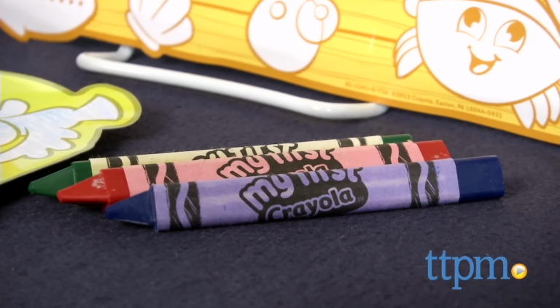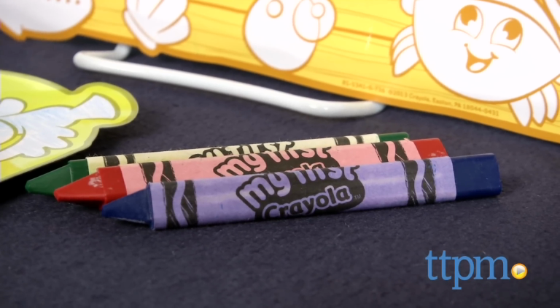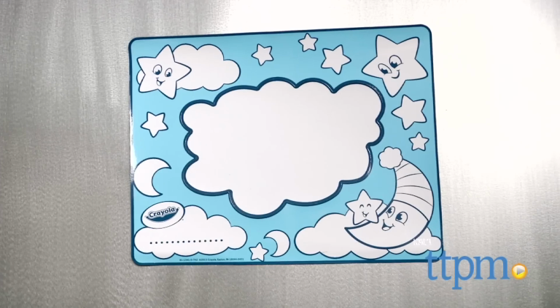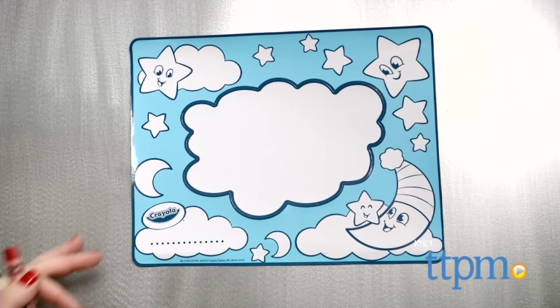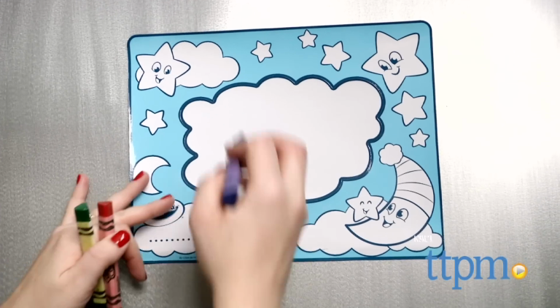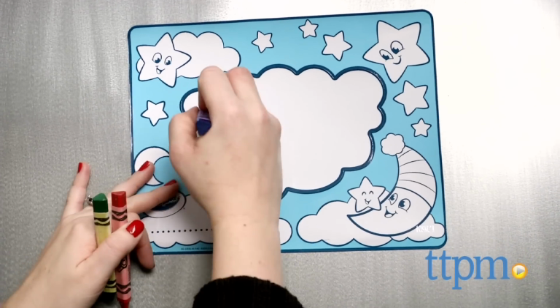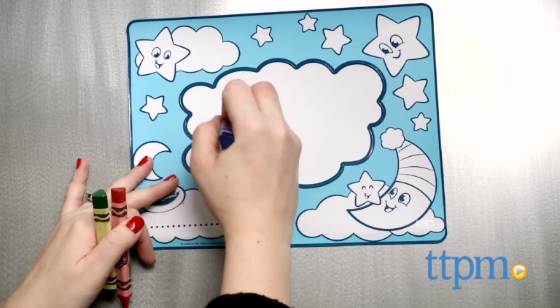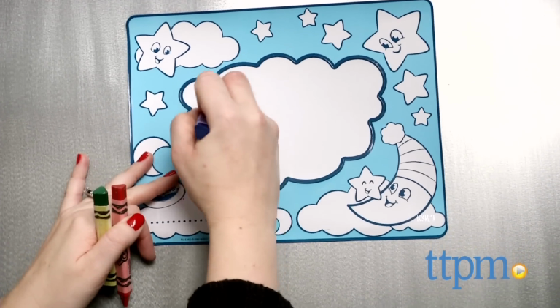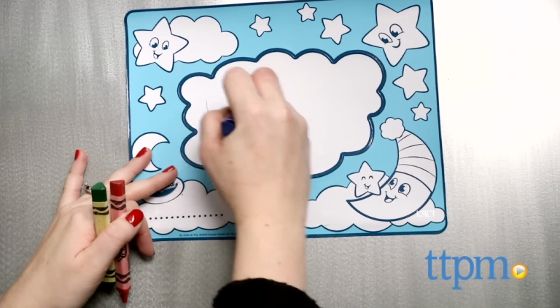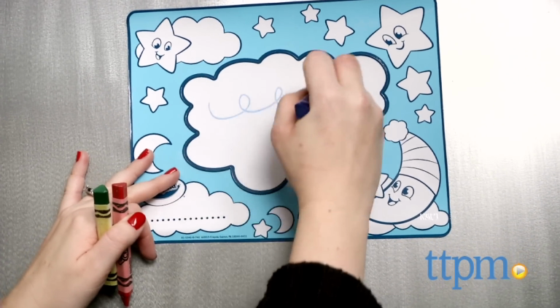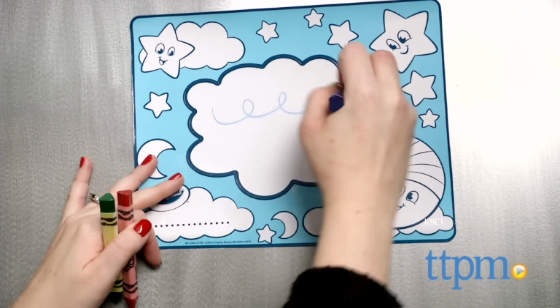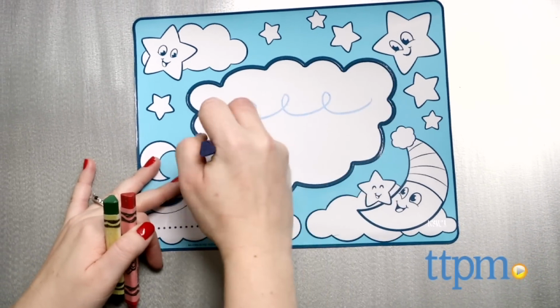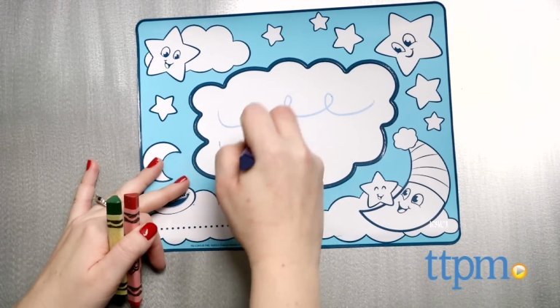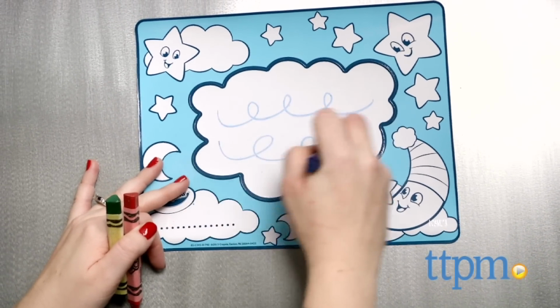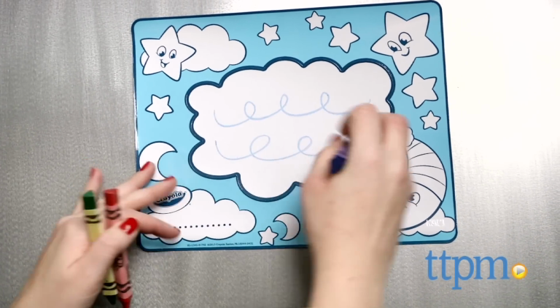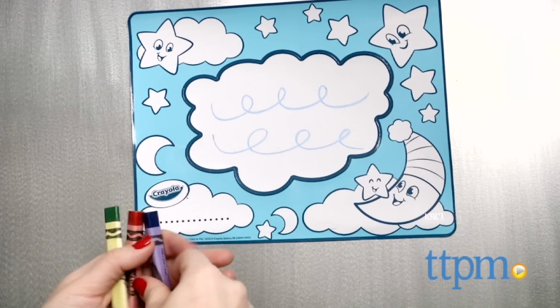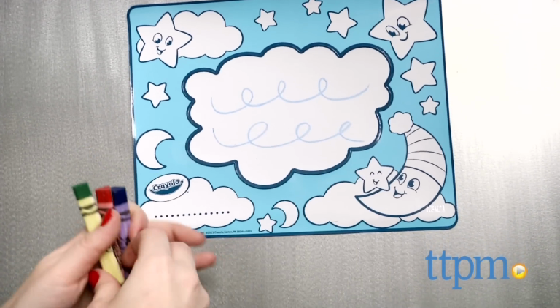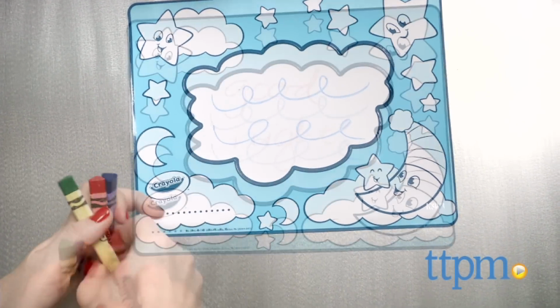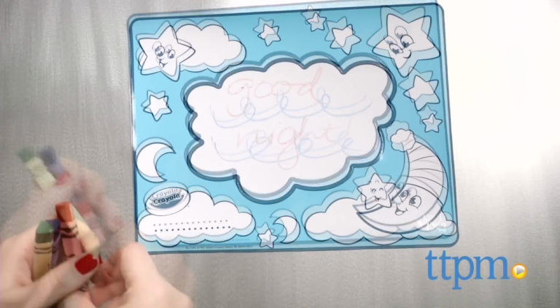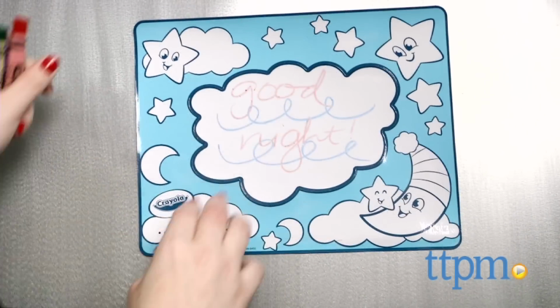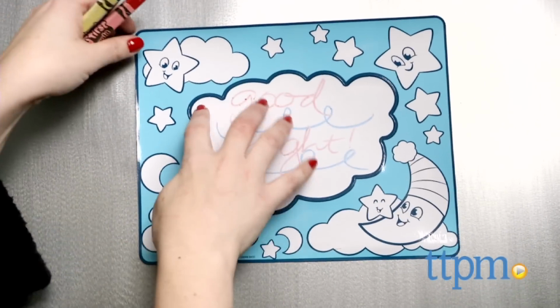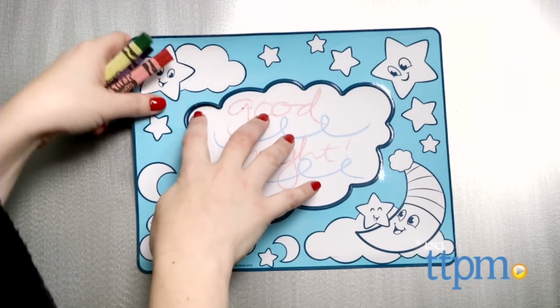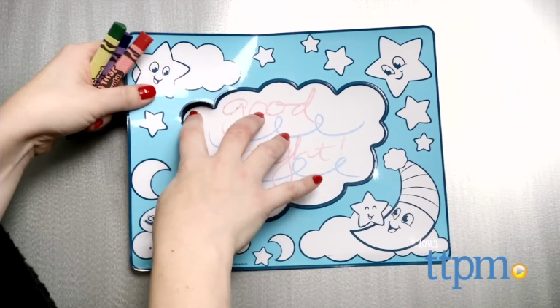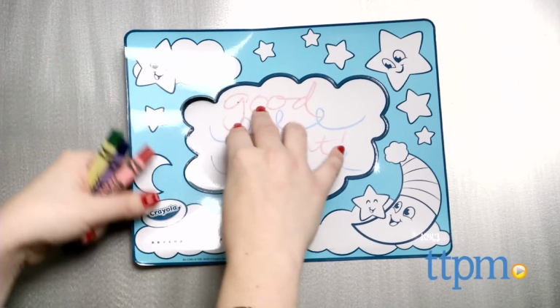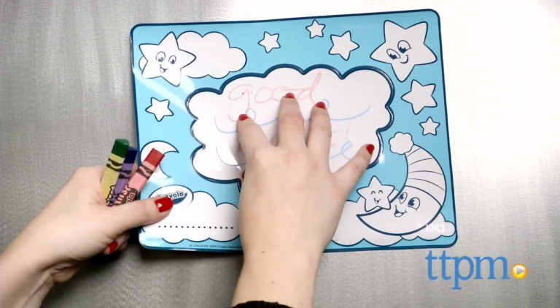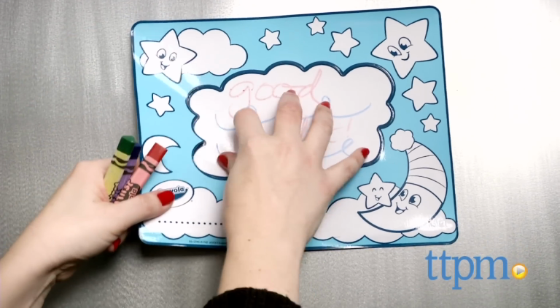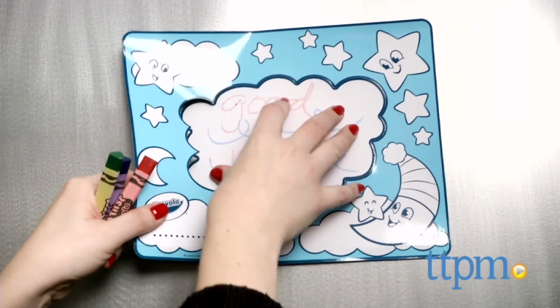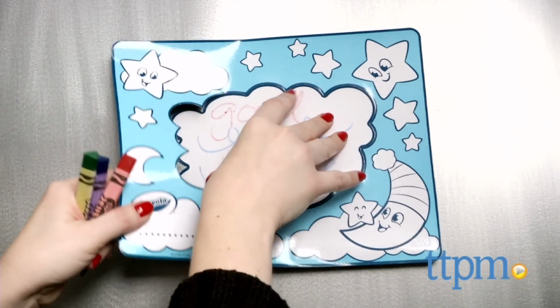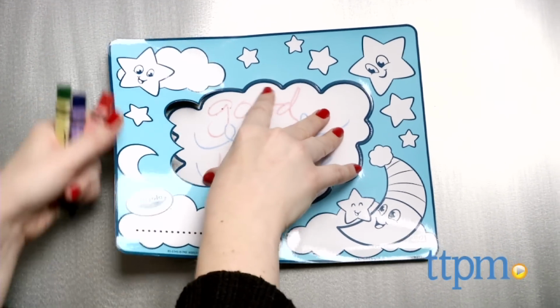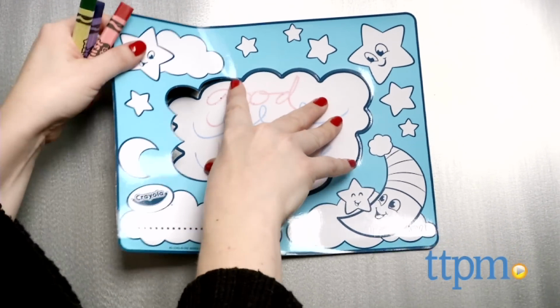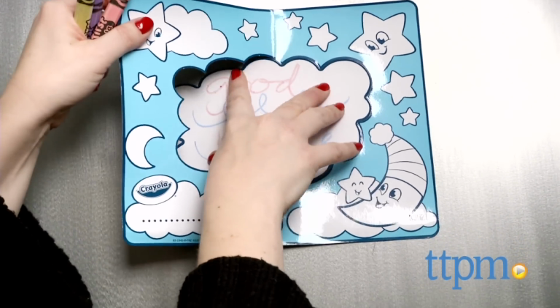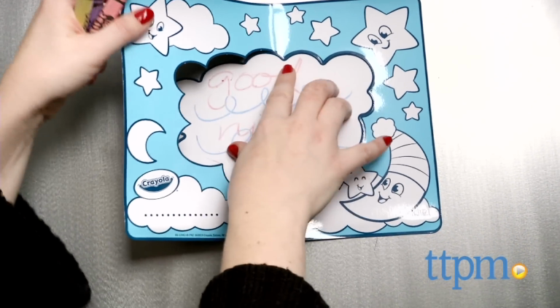Each canvas also has a pop-out center so you can use the canvas to frame paper artwork. When kids want to change up the look of their magnets, just wipe the magnets clean and color on them all over again.